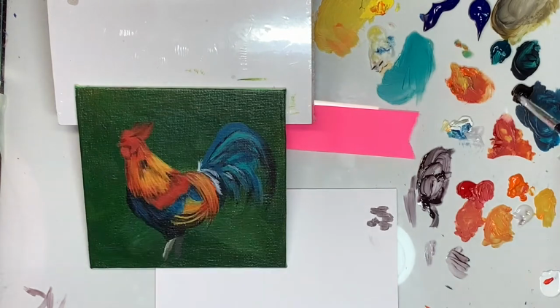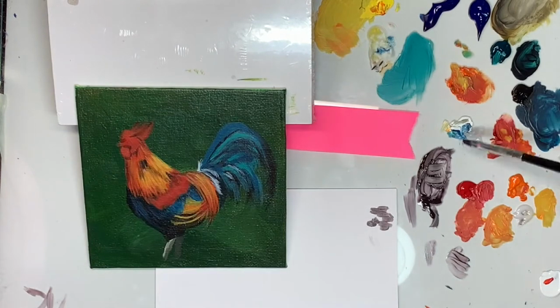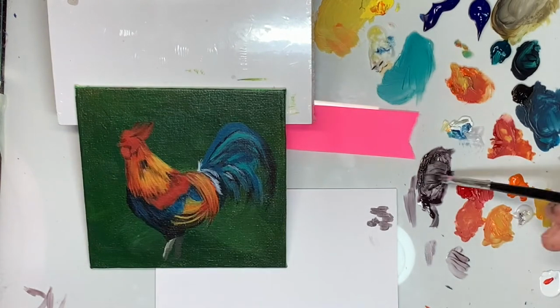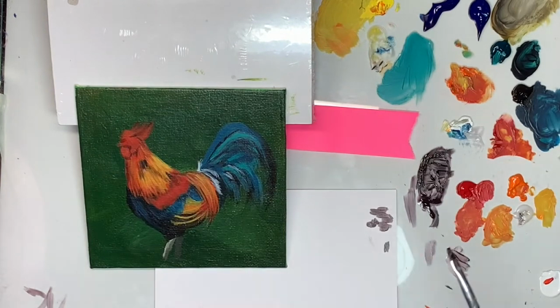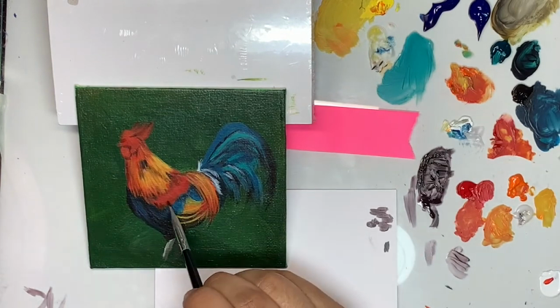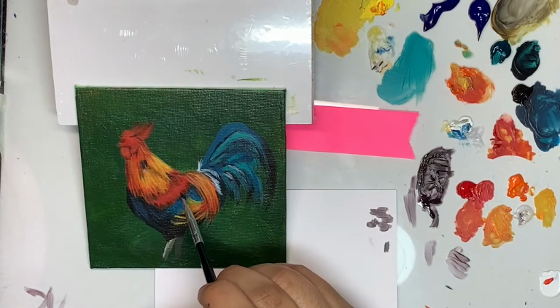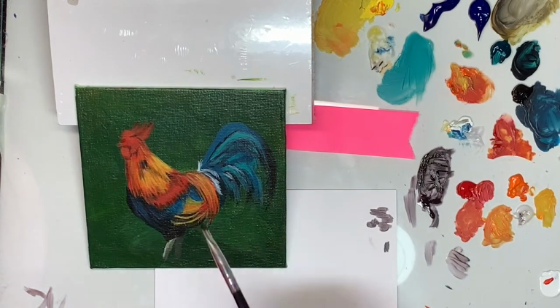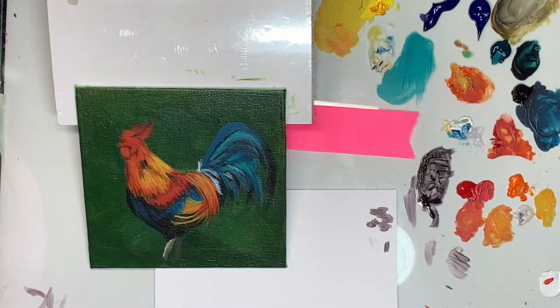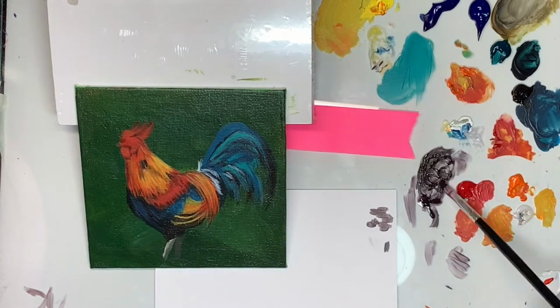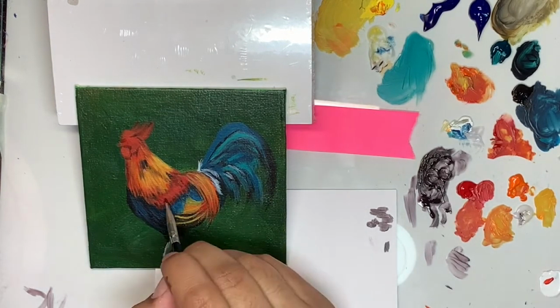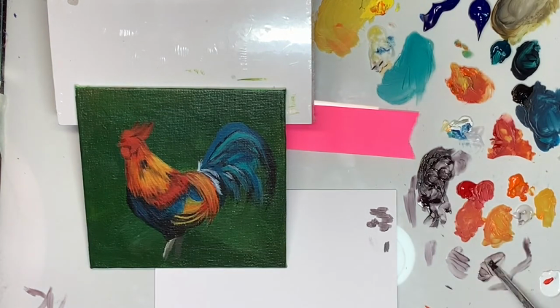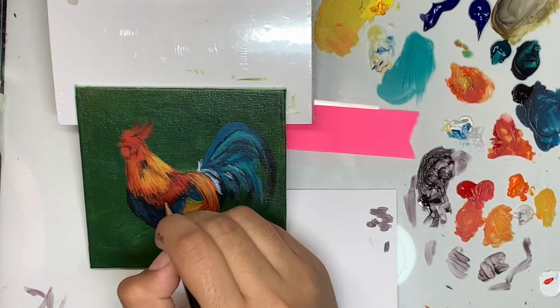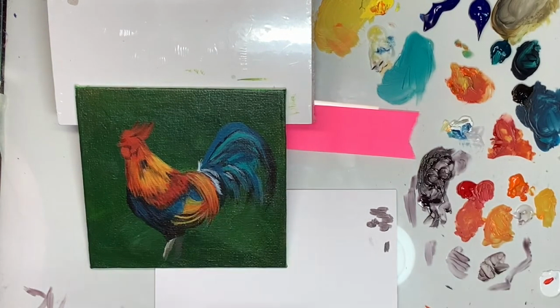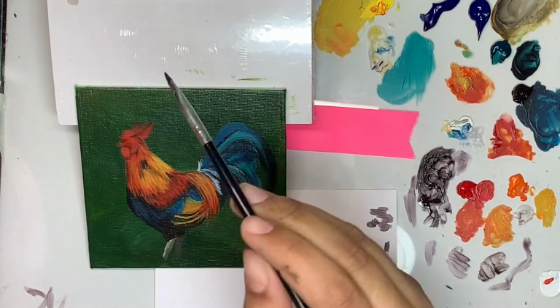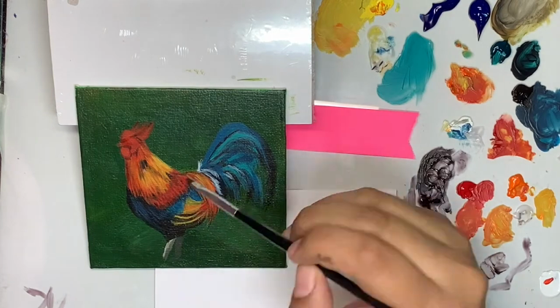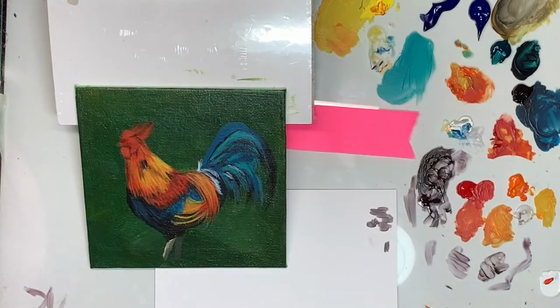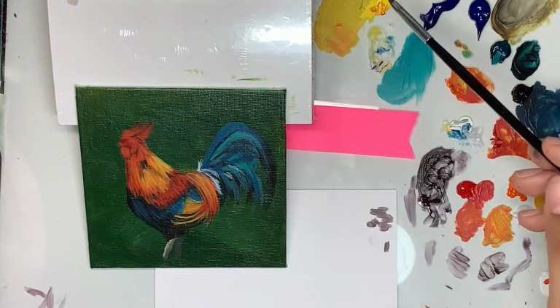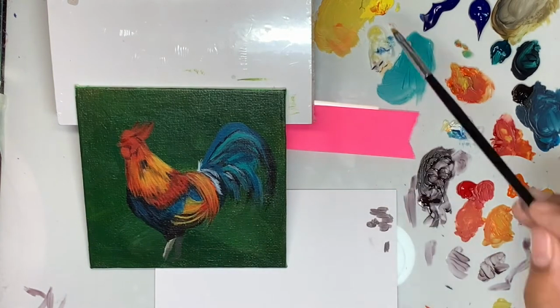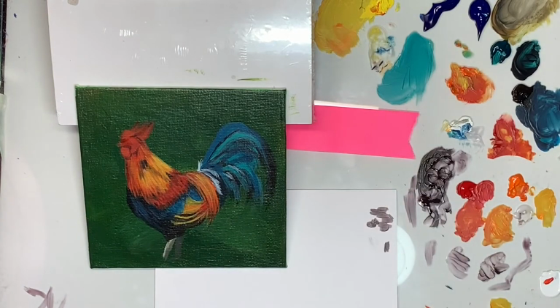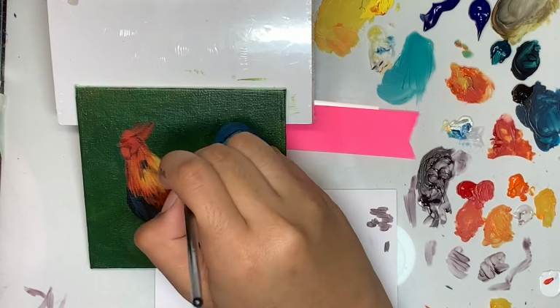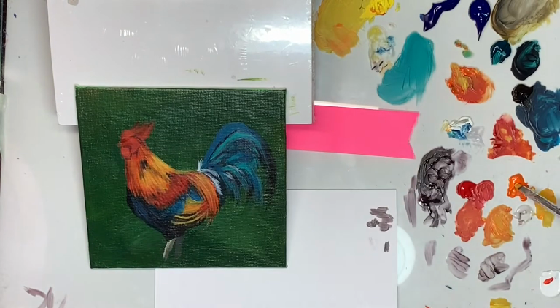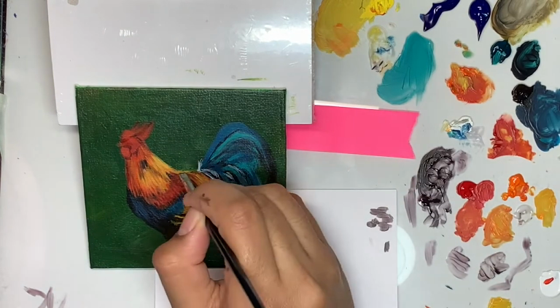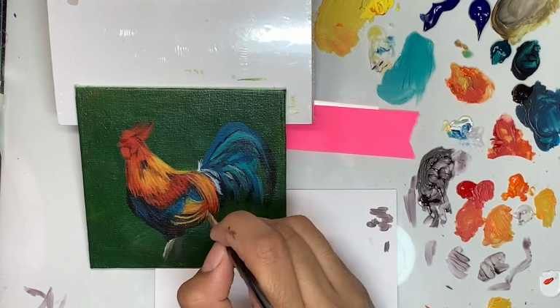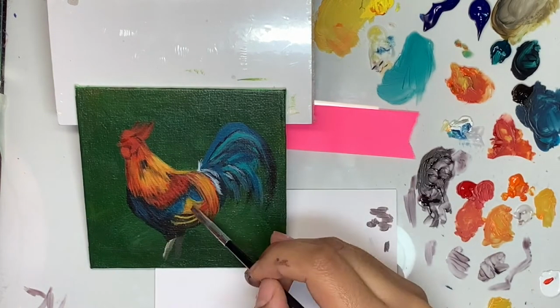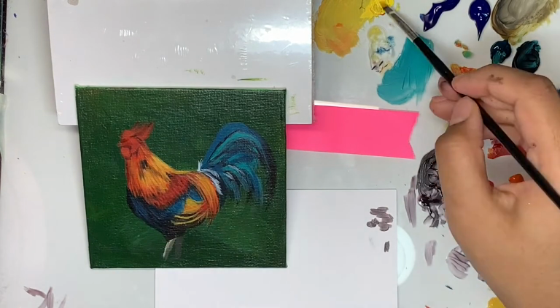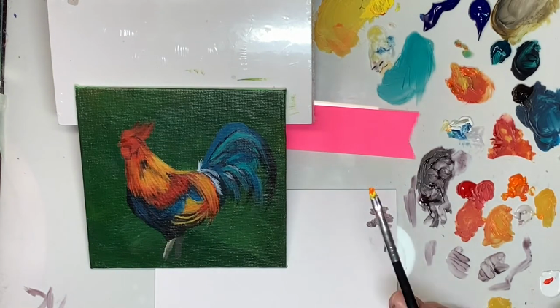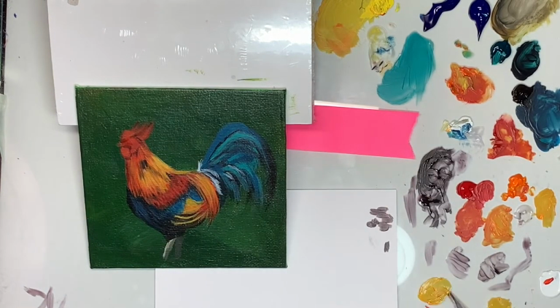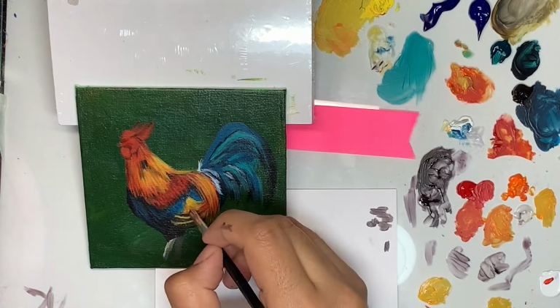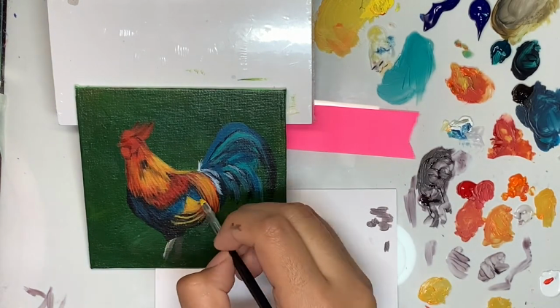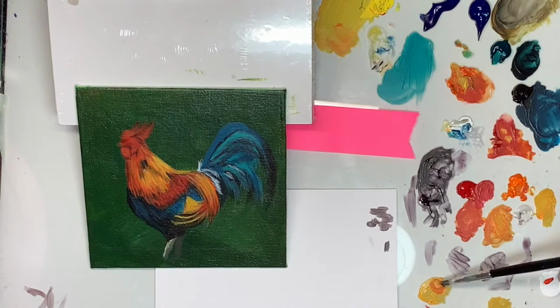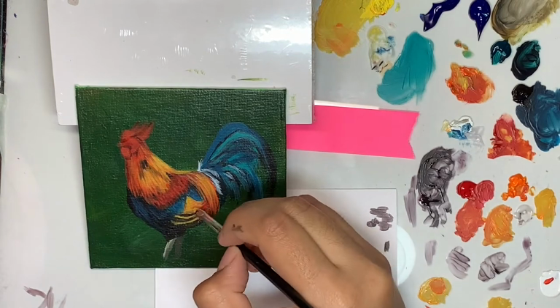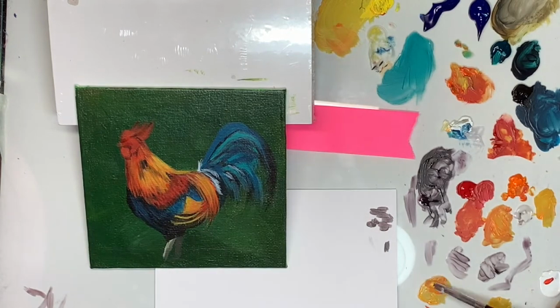I loved my high school biochem class. There were so many things I learned in that class that could relate to my daily life, and it was also very interesting for some reason. Anyway, coming back to the painting.